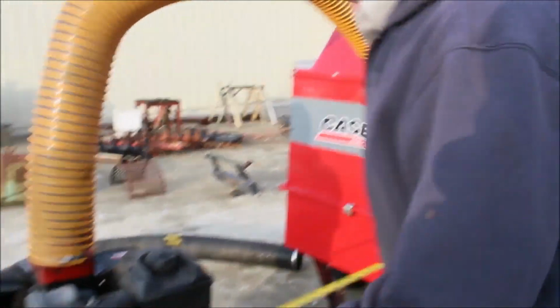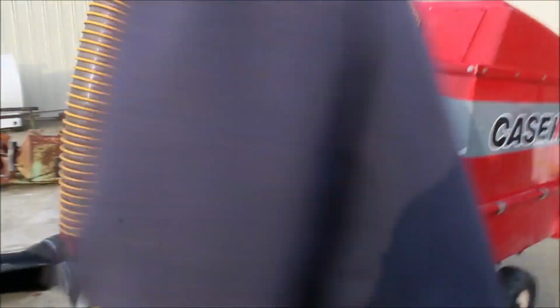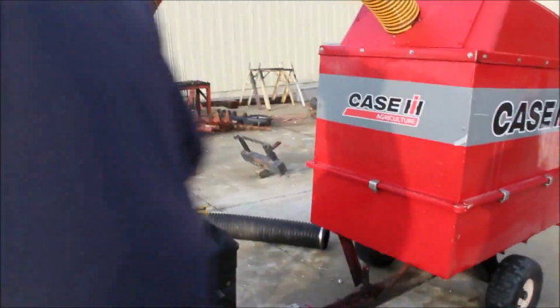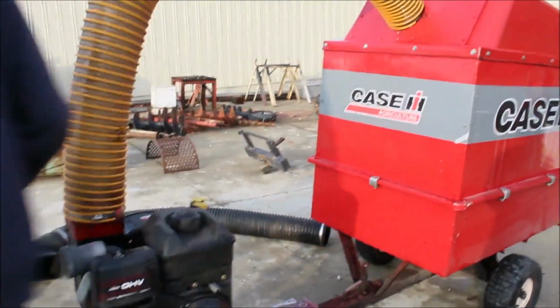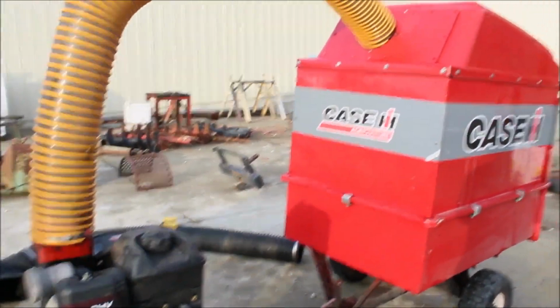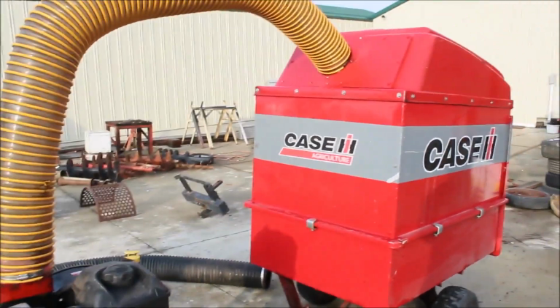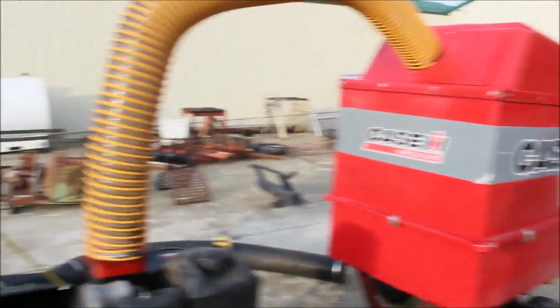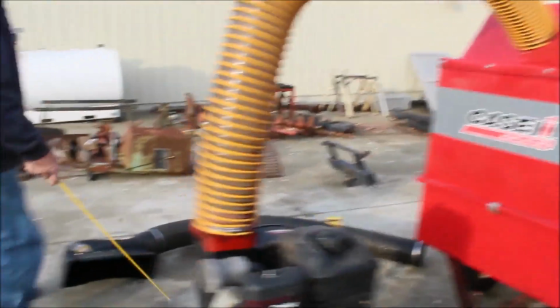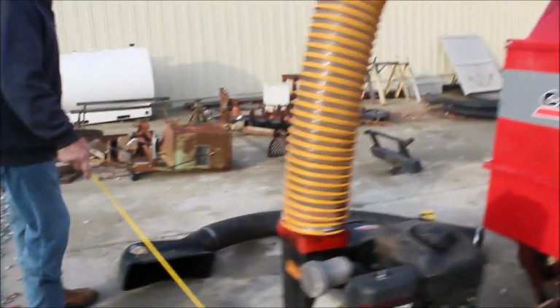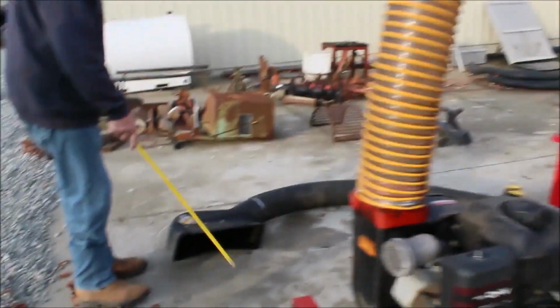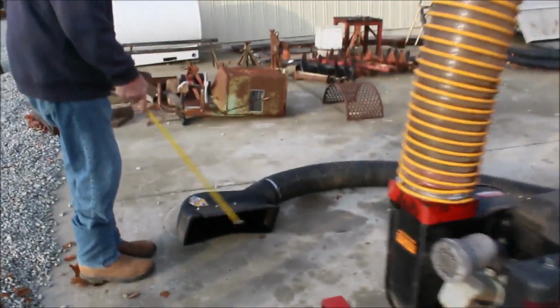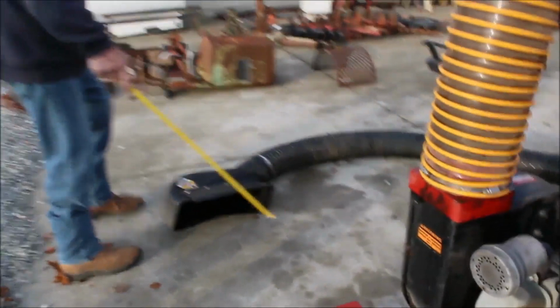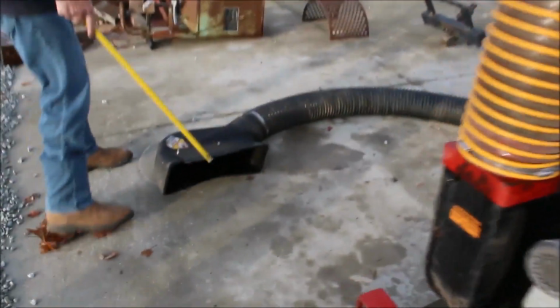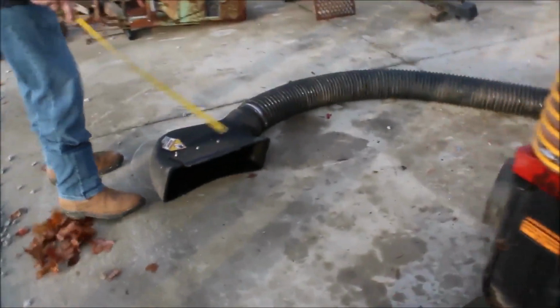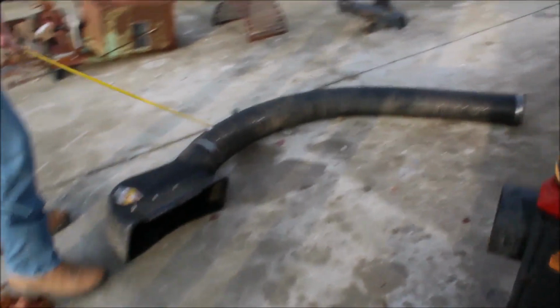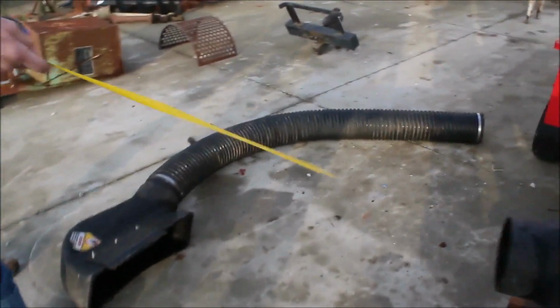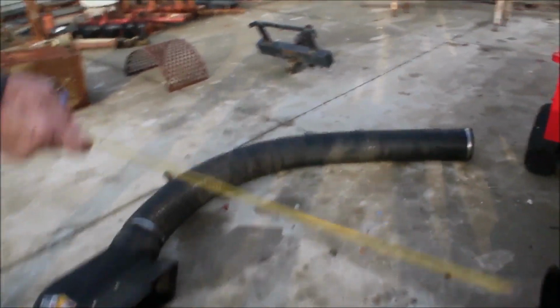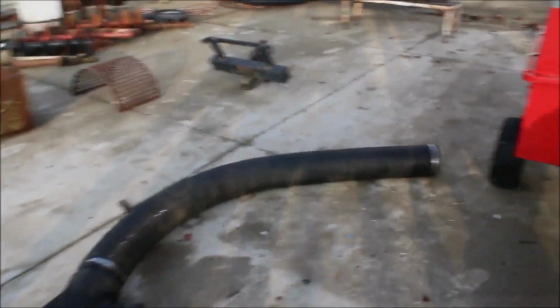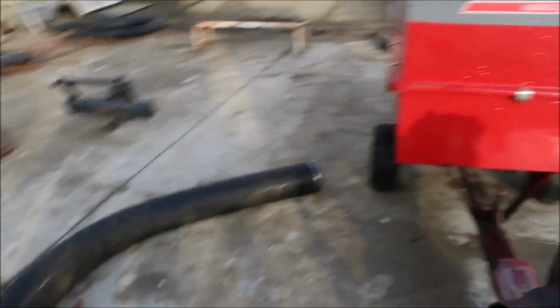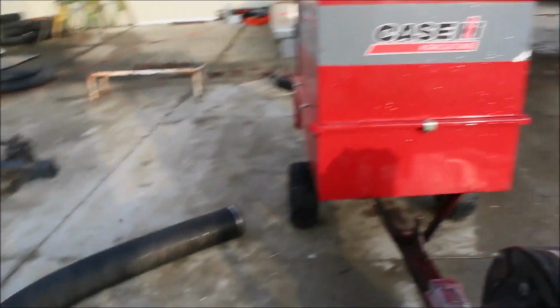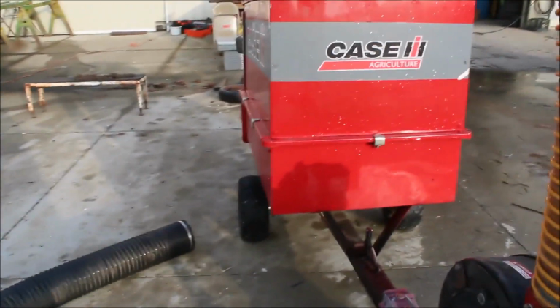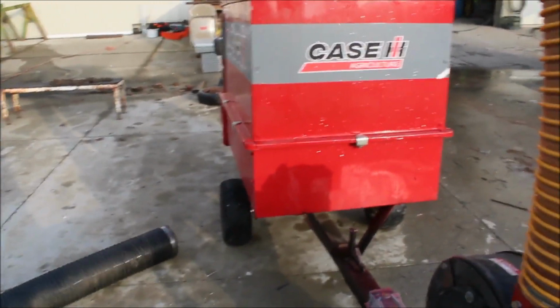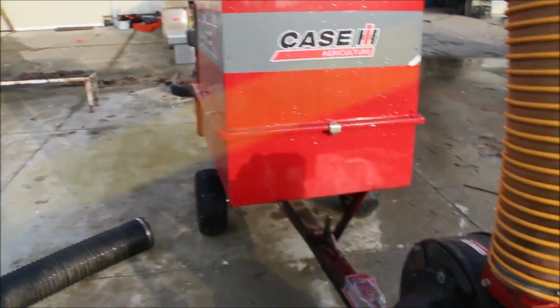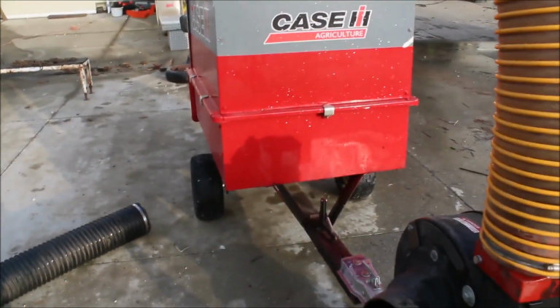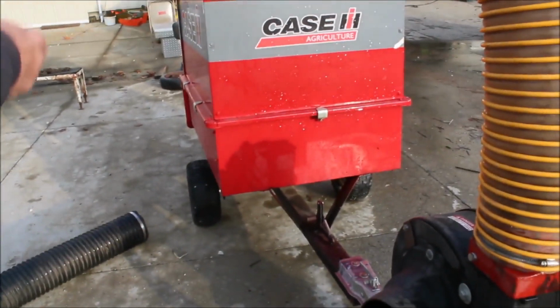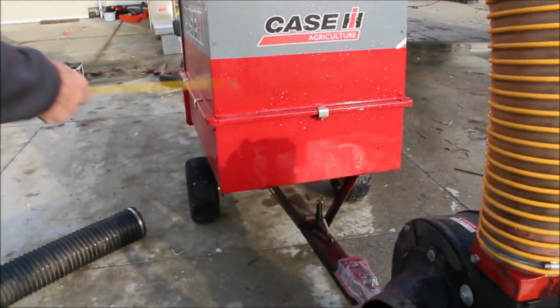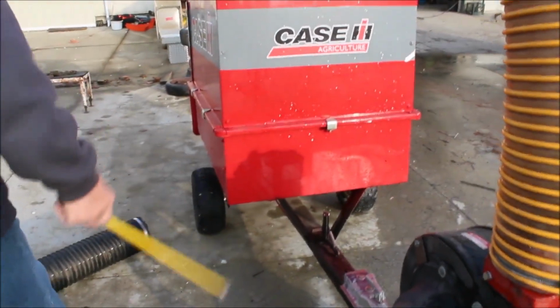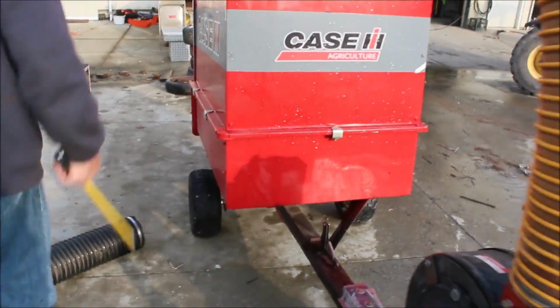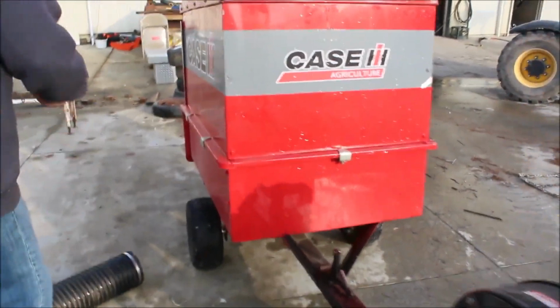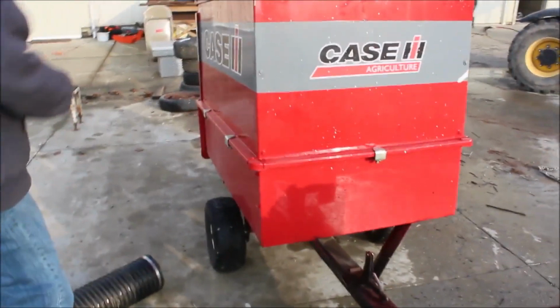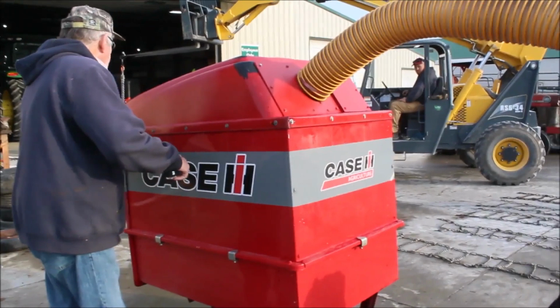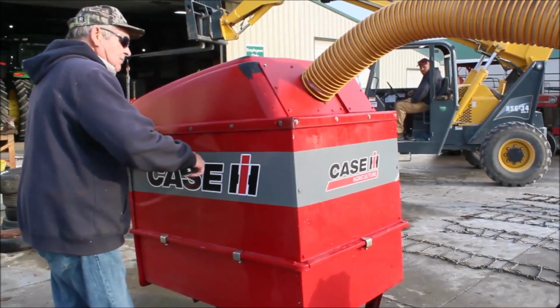Here is your hook — it hooks onto your mower right here. This goes to here. It sucks stuff in, goes back and fills this Case International Spreader up. It looks original.